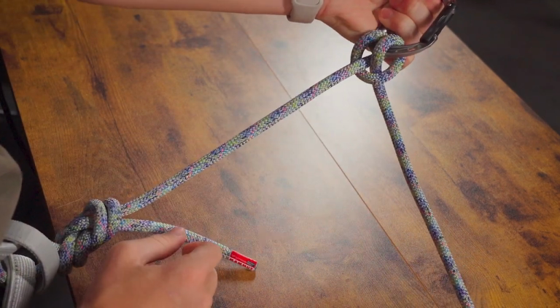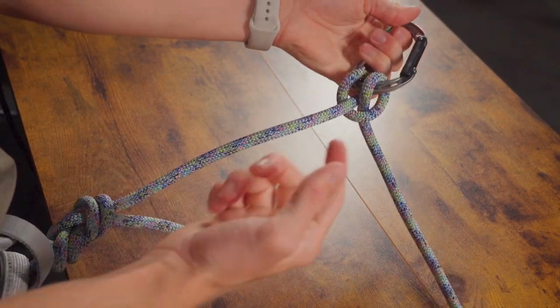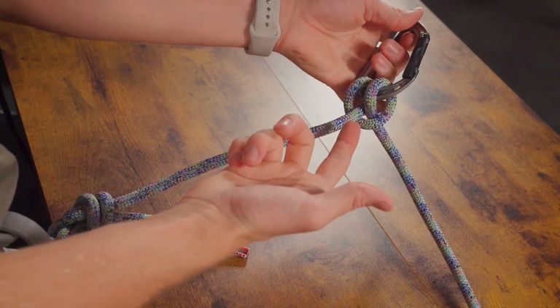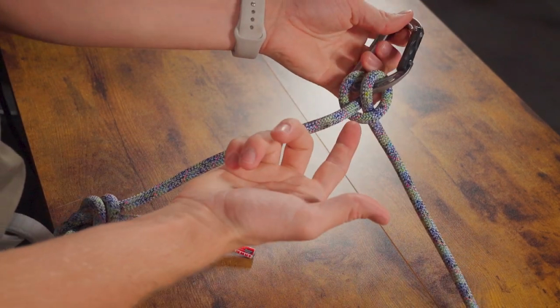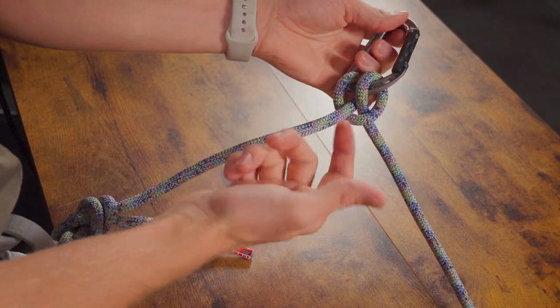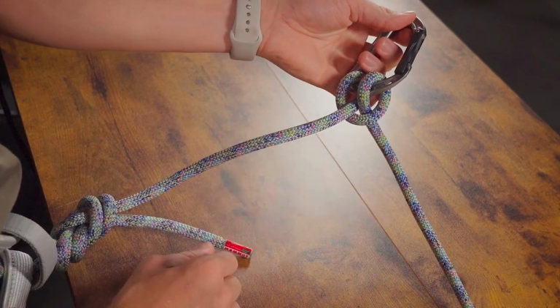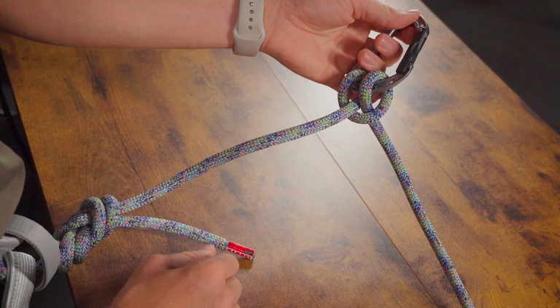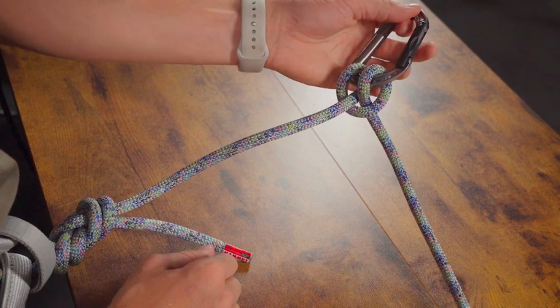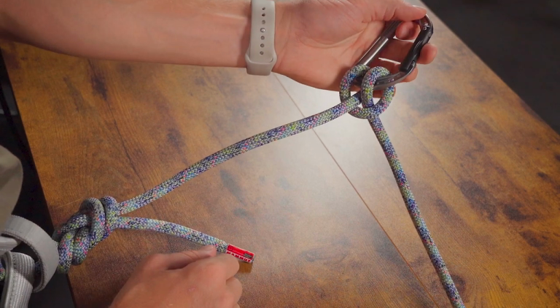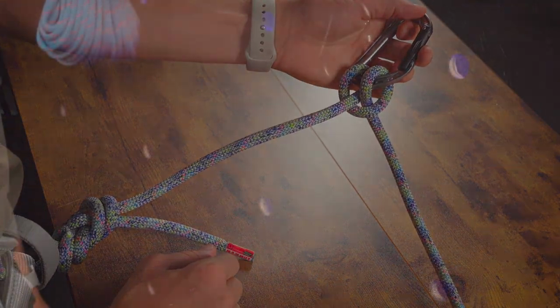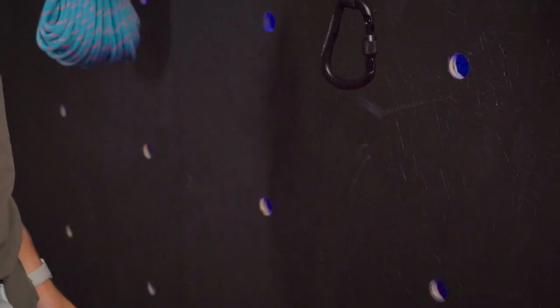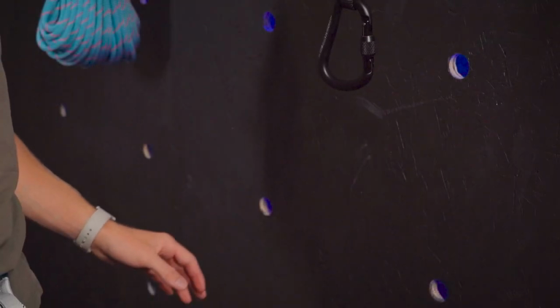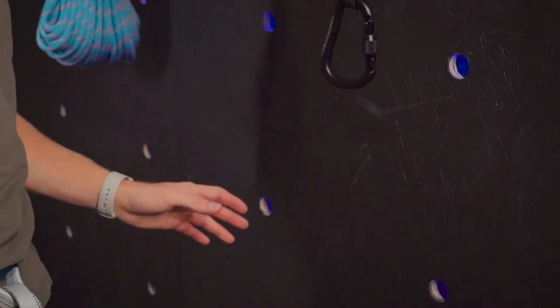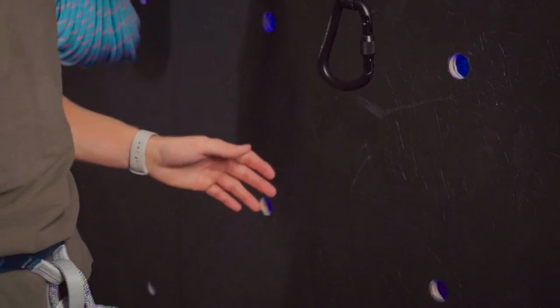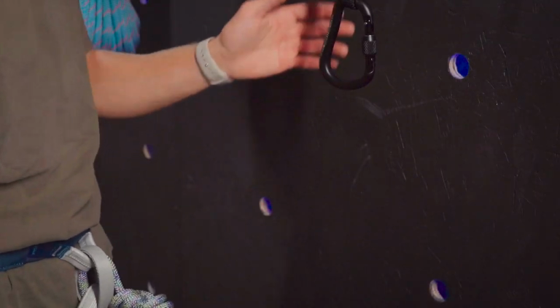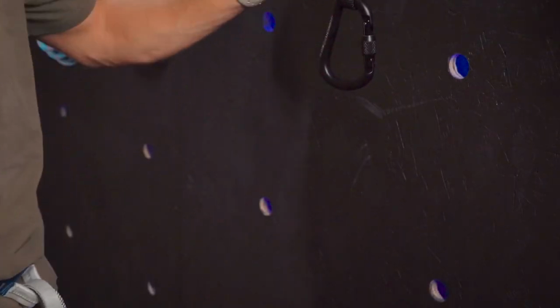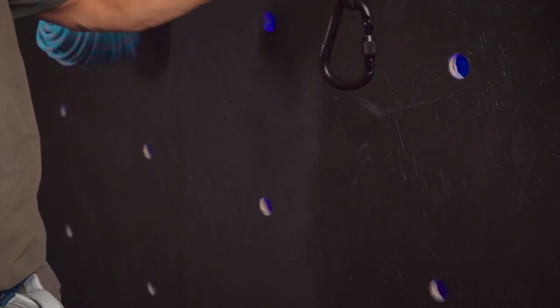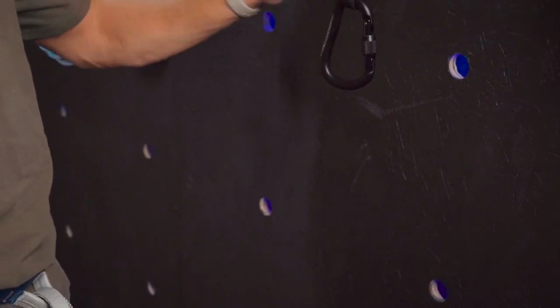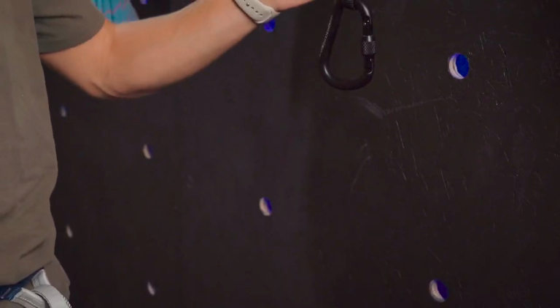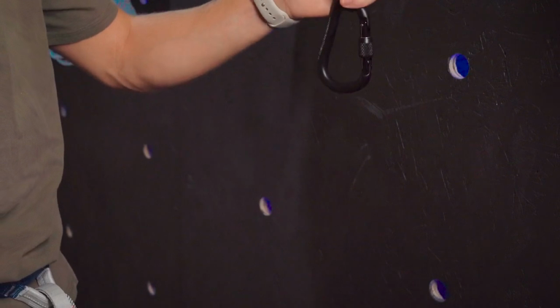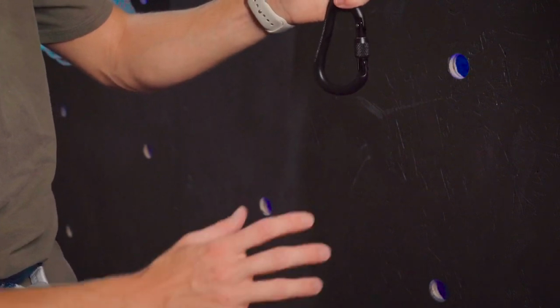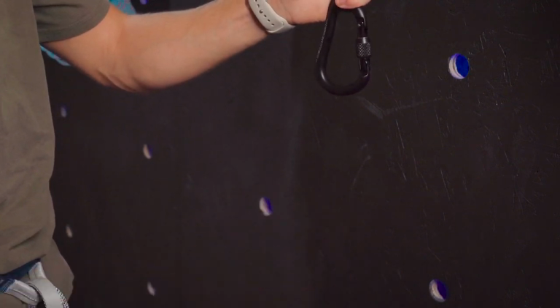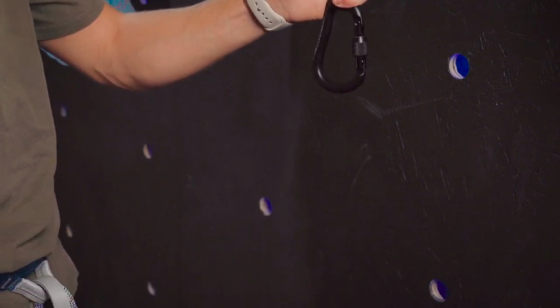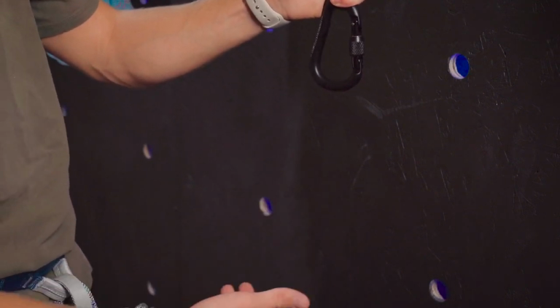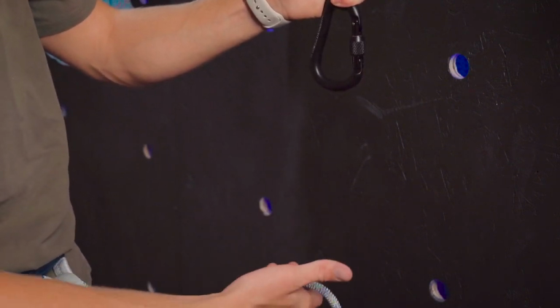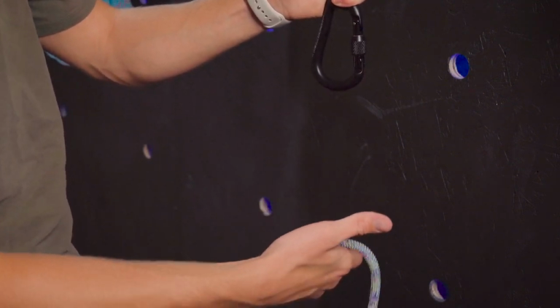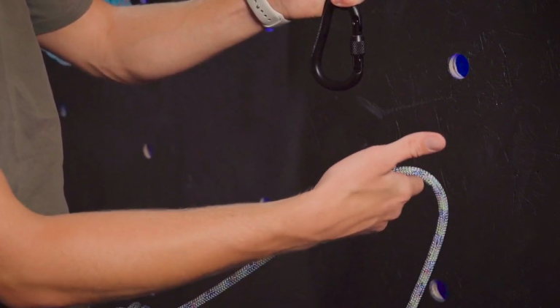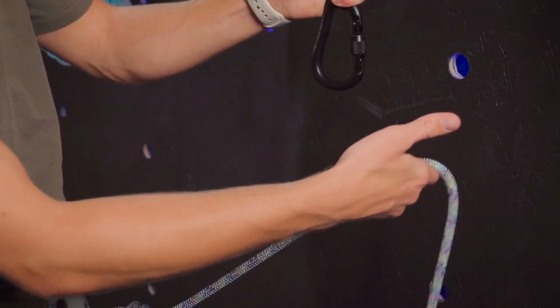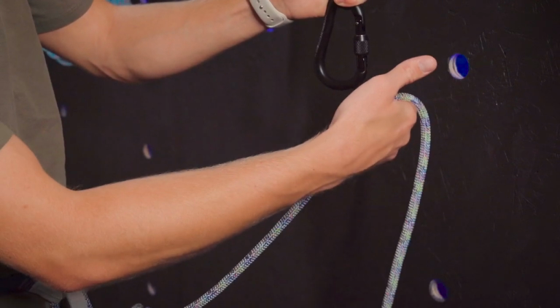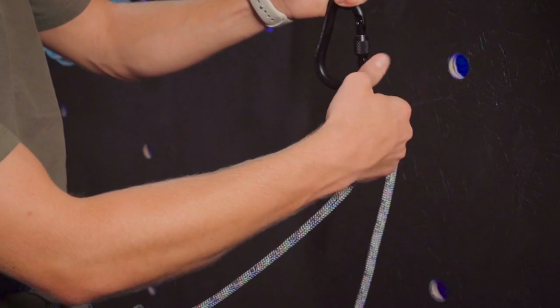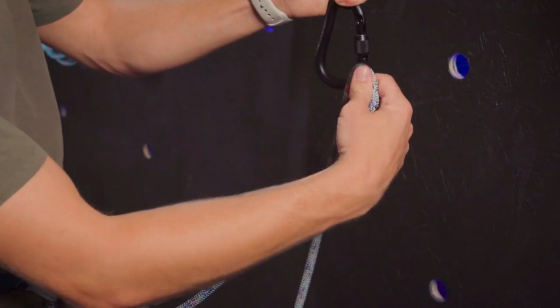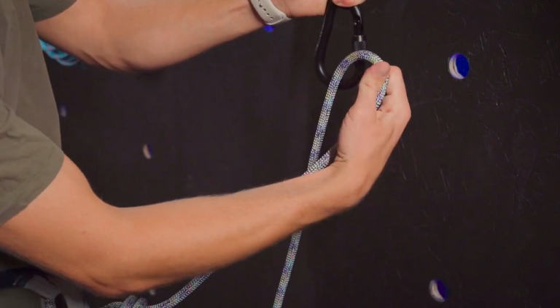Now if you thought that was too easy, let's go learn how to do it one-handed. So let's say I've gotten to the top of the wall and my left hand is holding onto the wall for whatever reason — I'm going to take the rope from my harness and clip it in this way.